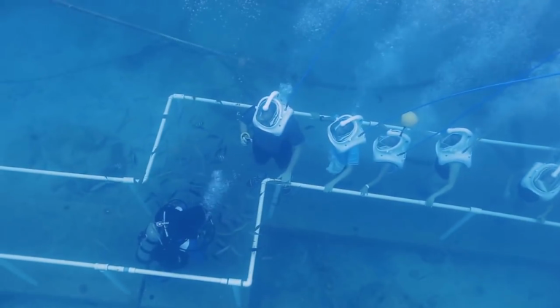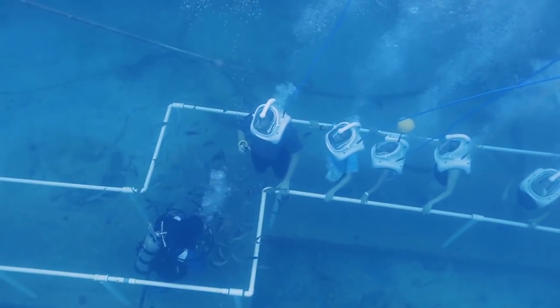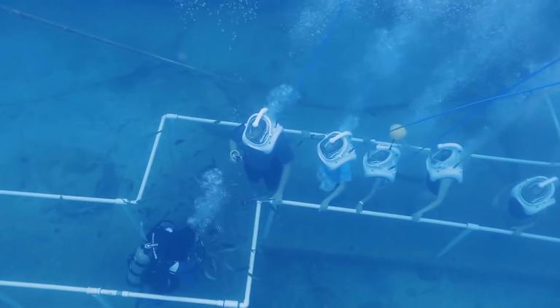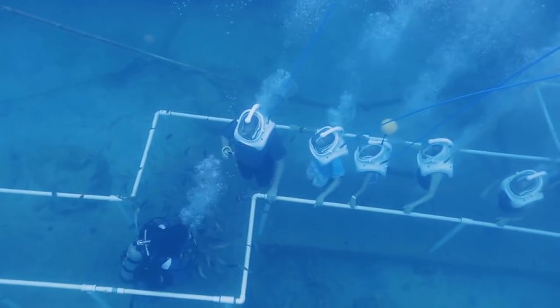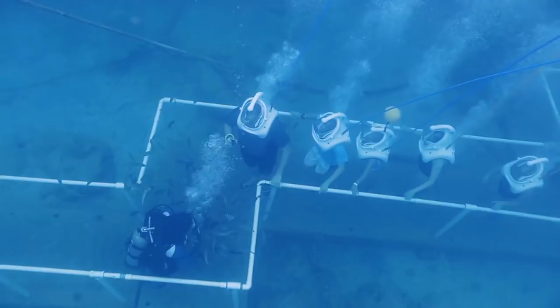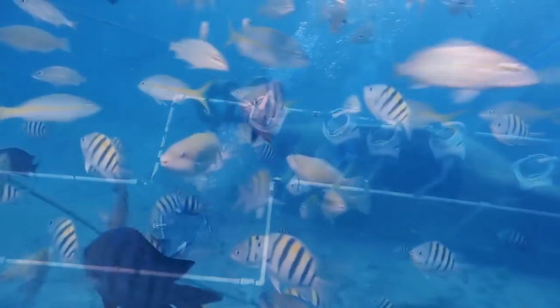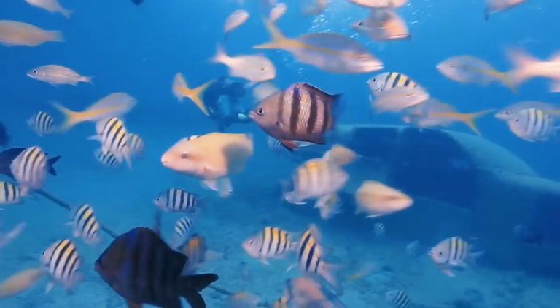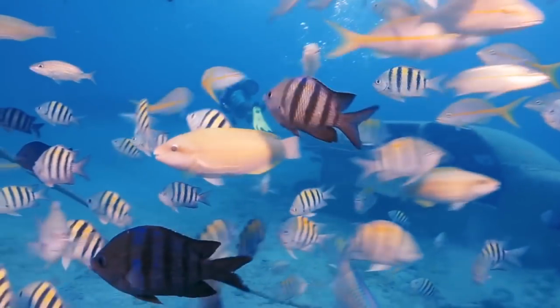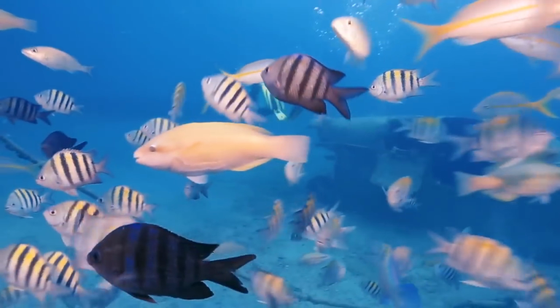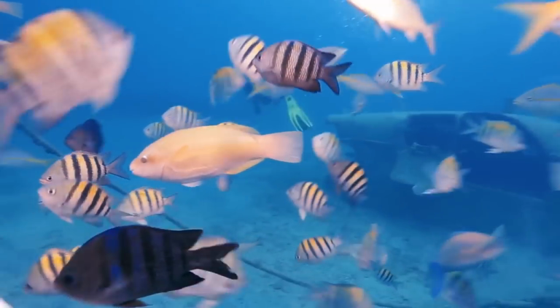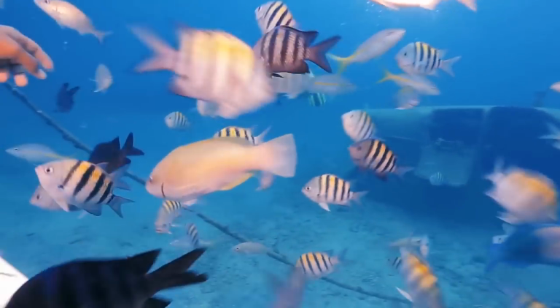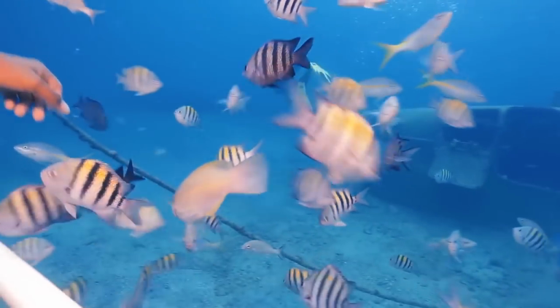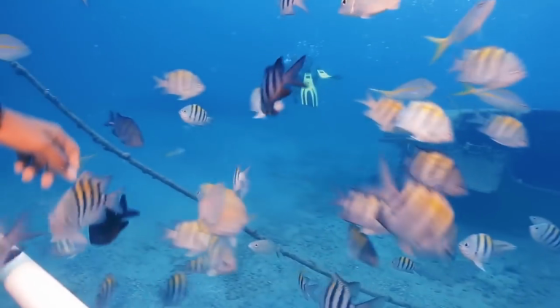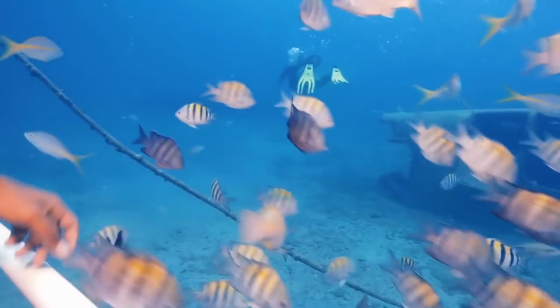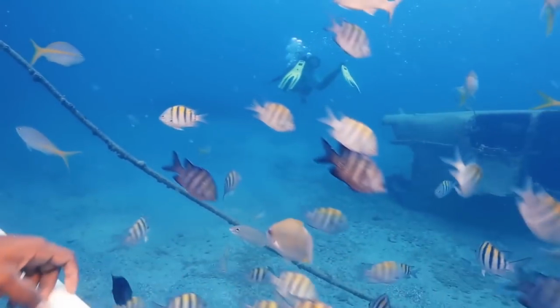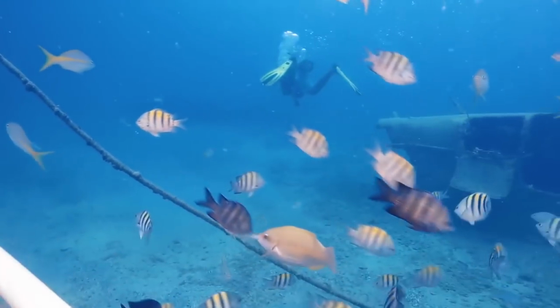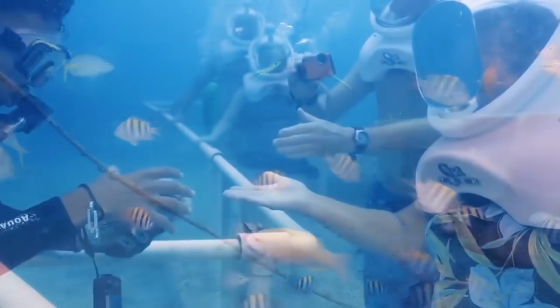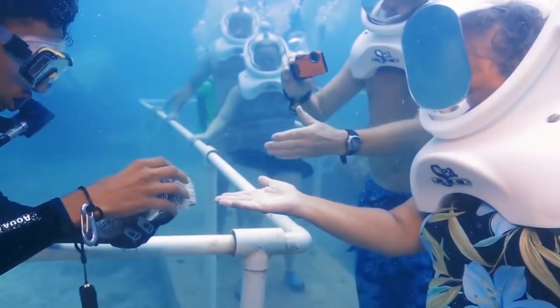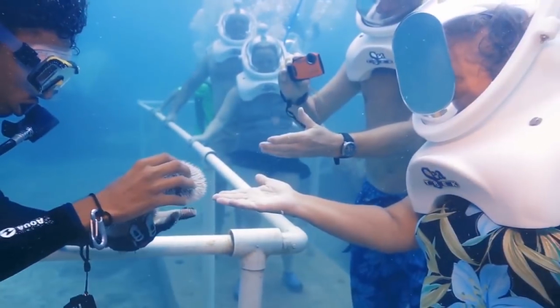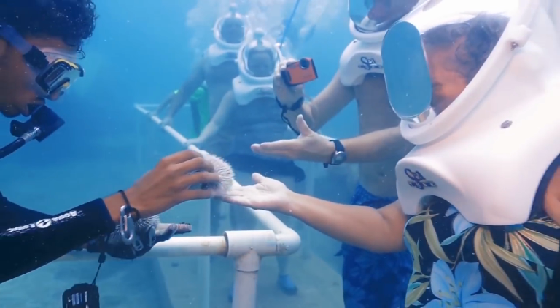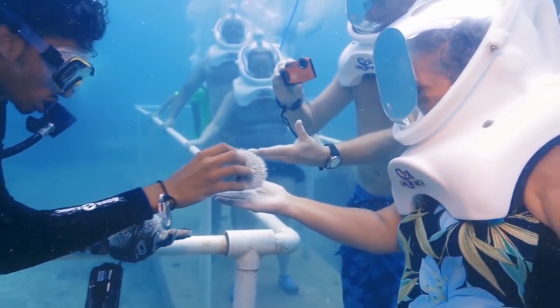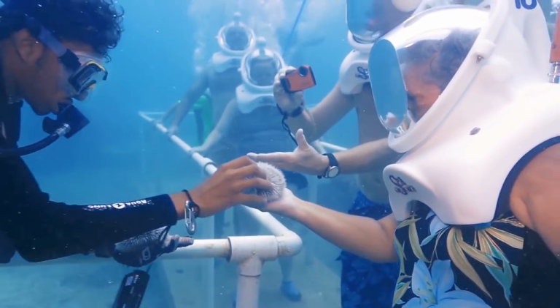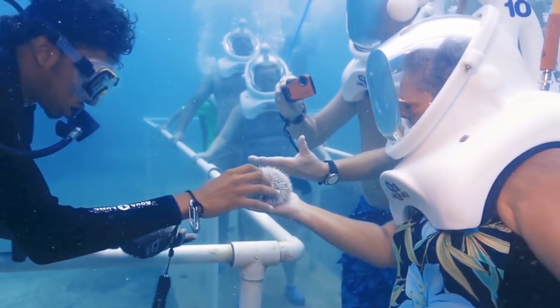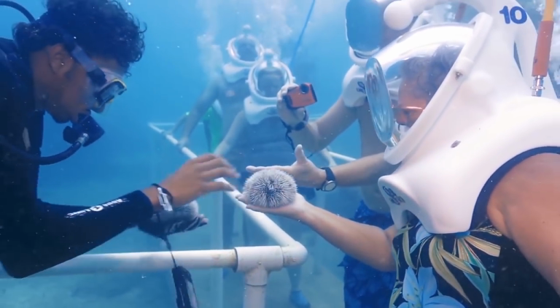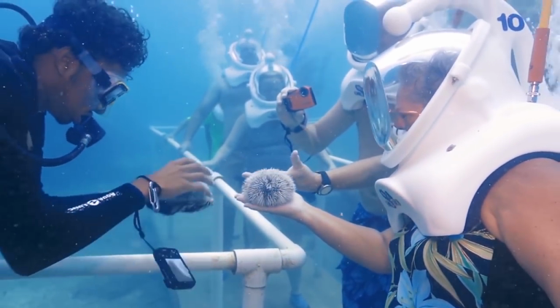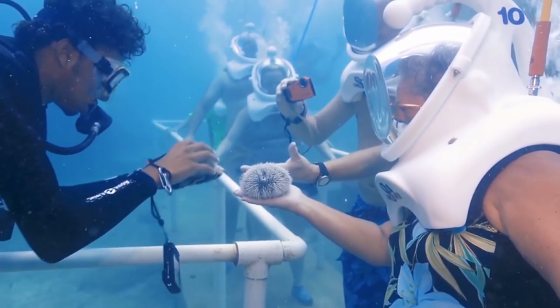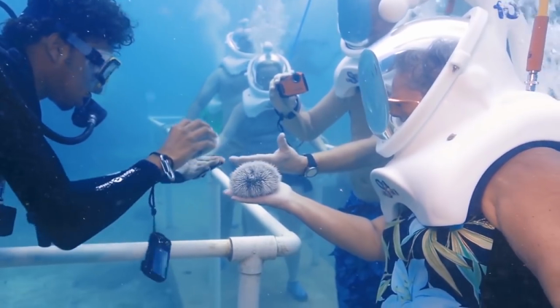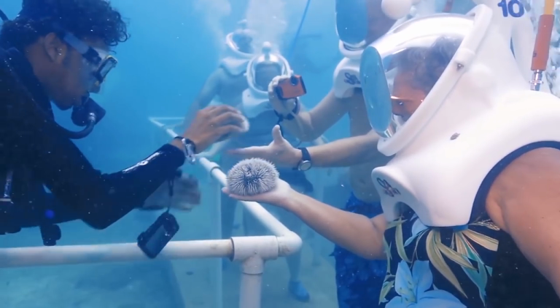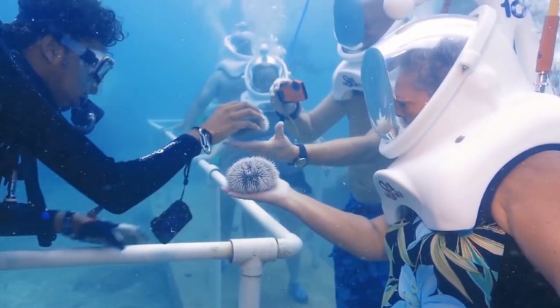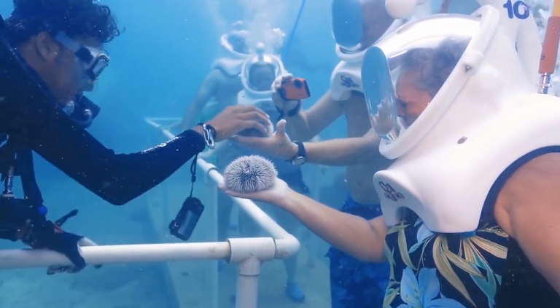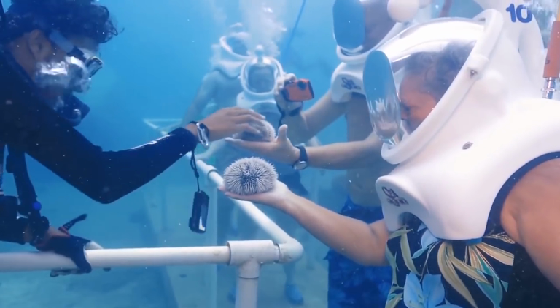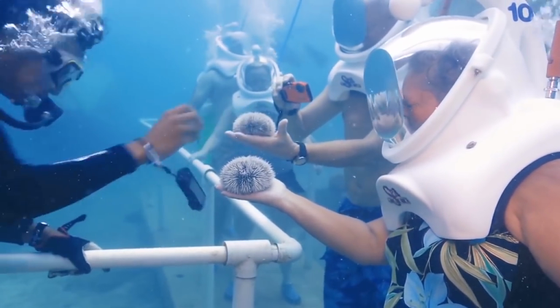Guests walk single file following the walkway railings and their guide. They walk among hundreds of tropical fish past a sunken airplane. A guide holds a camera as he places palm-sized spiky sea urchins in guests' hands.